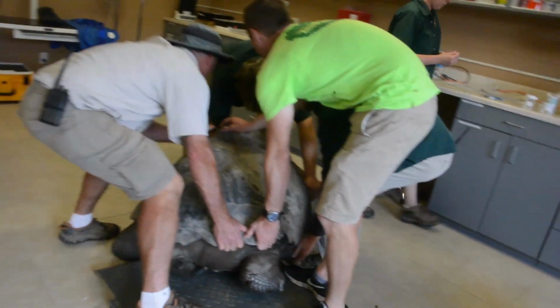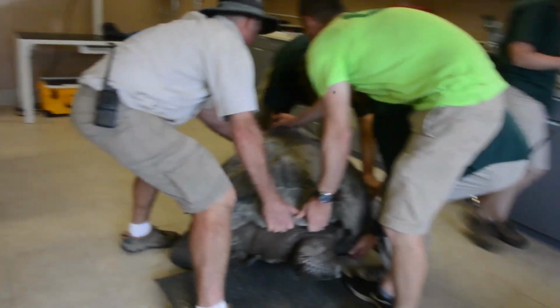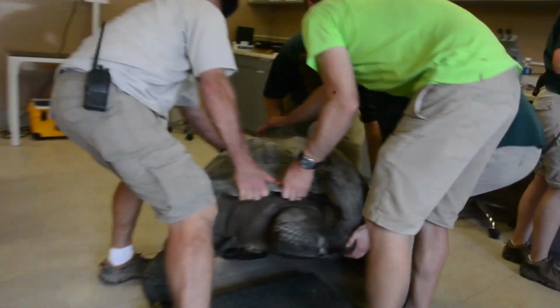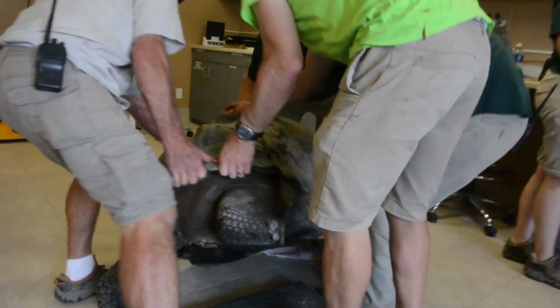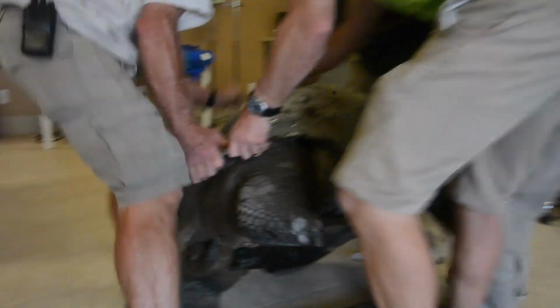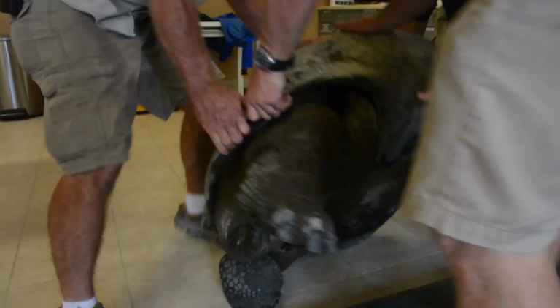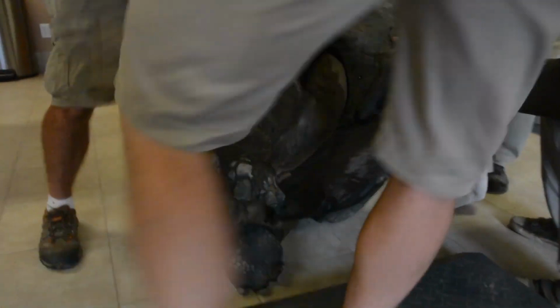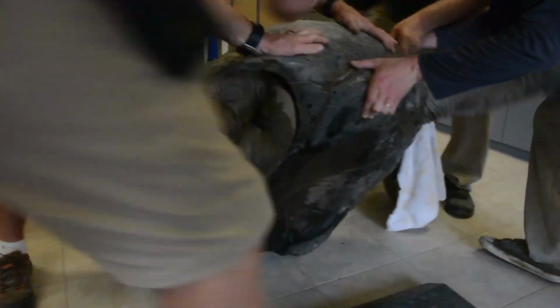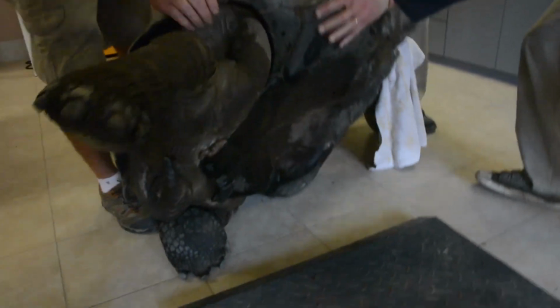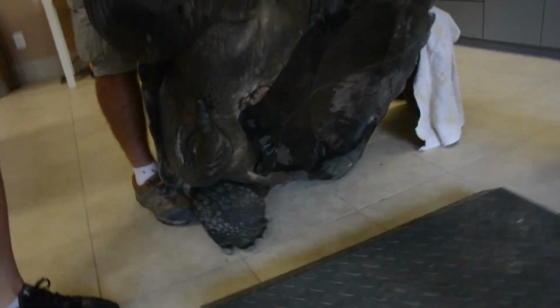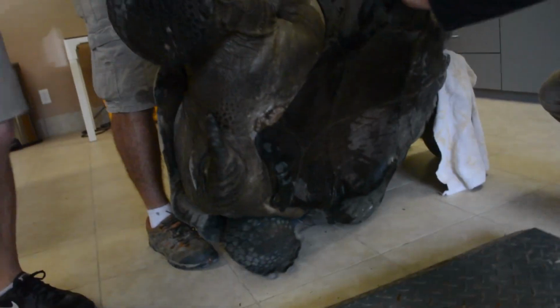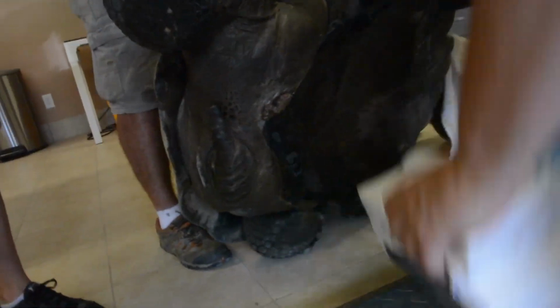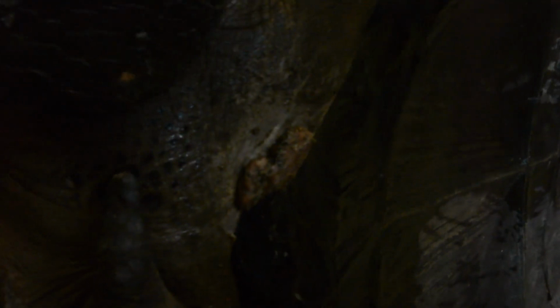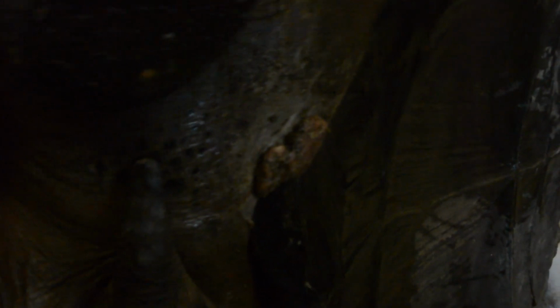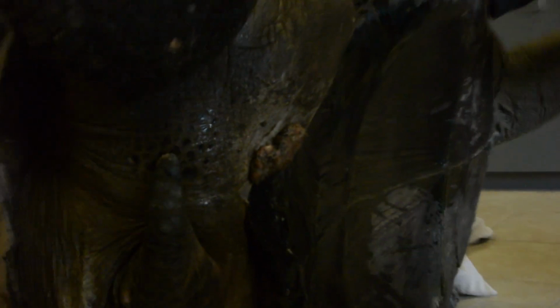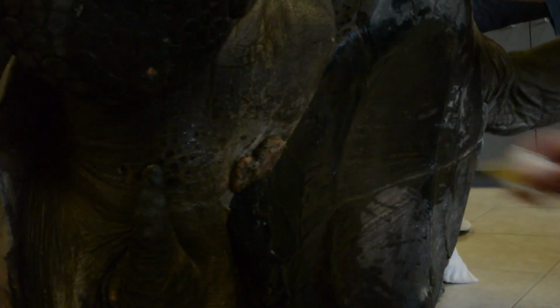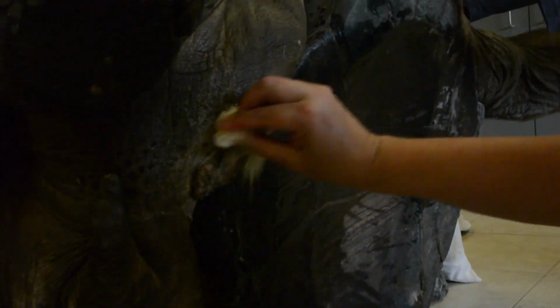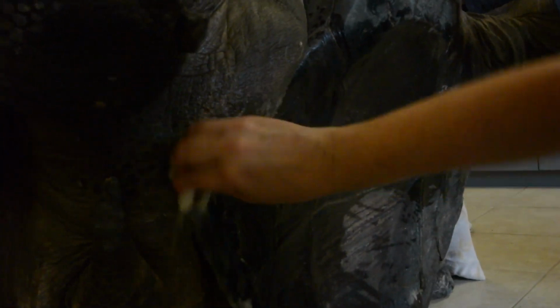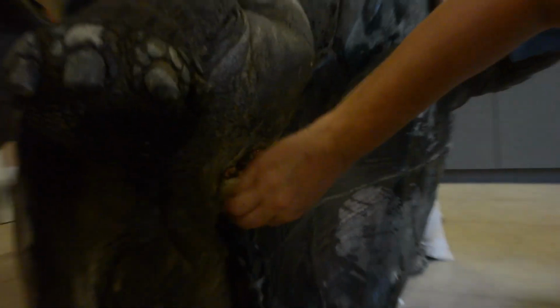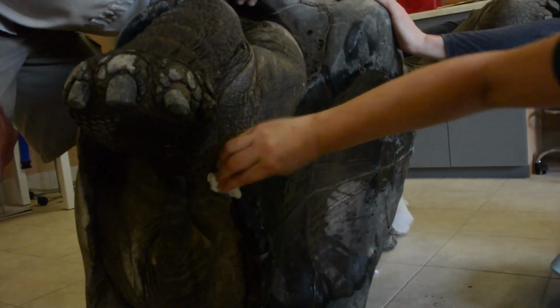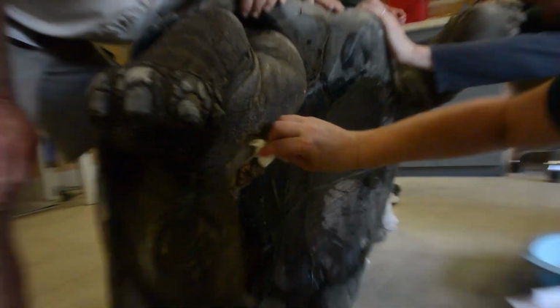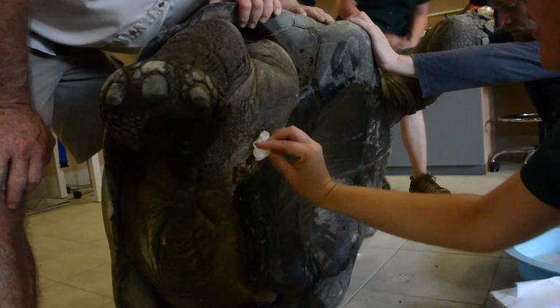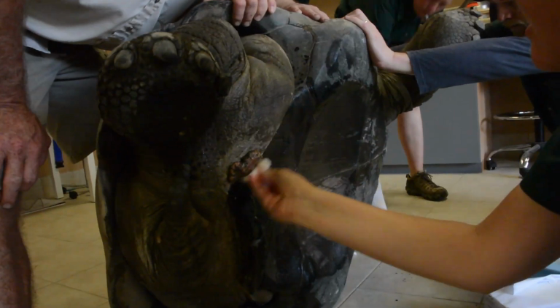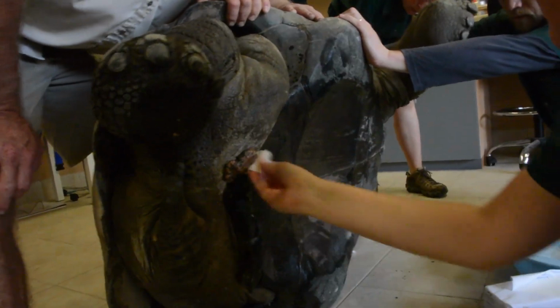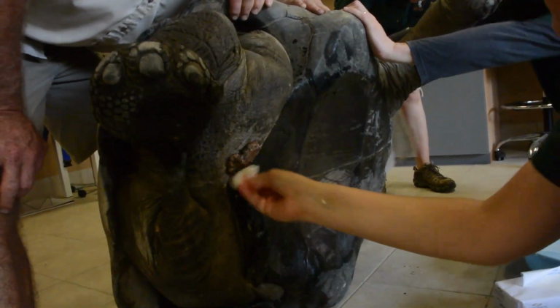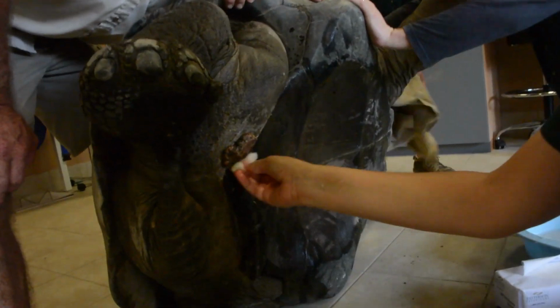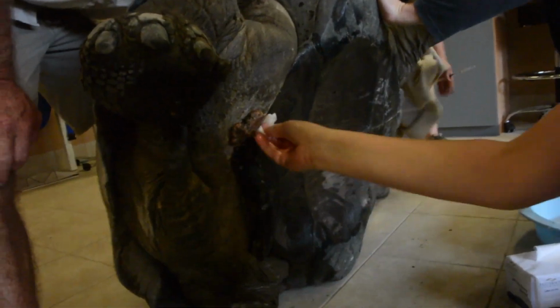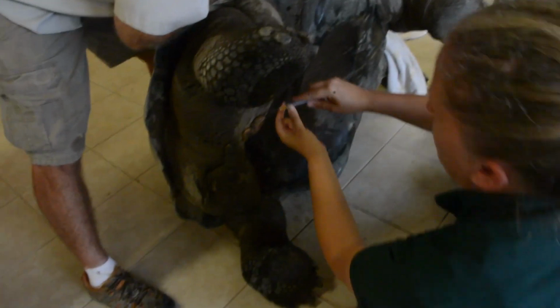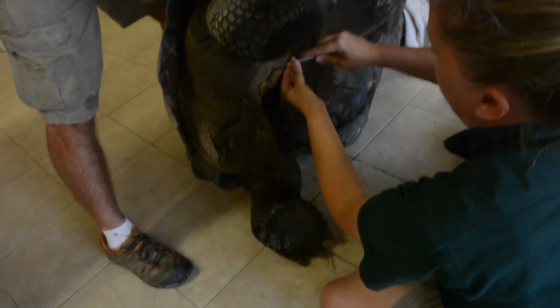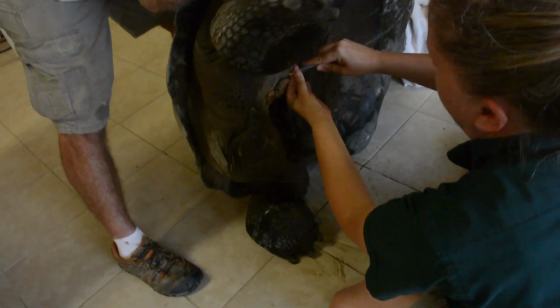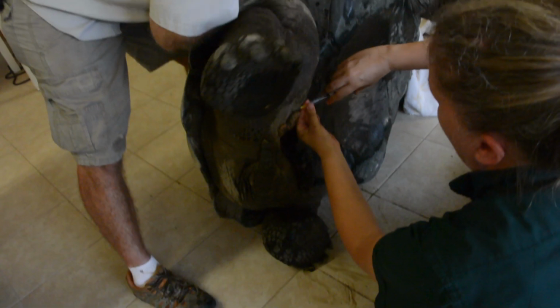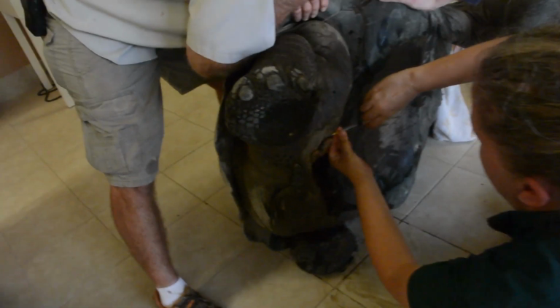He was then tilted on his side so that Dr. Antonucci could have better access to the surgical site. The vet then thoroughly cleaned the site with a surgical scrub and administered a shot to numb the skin.